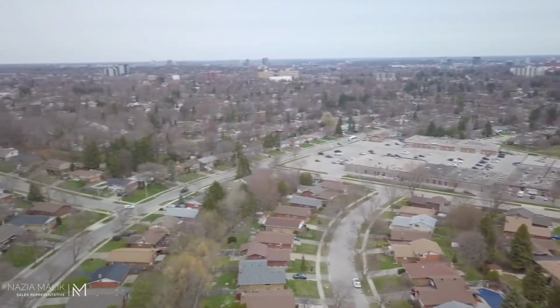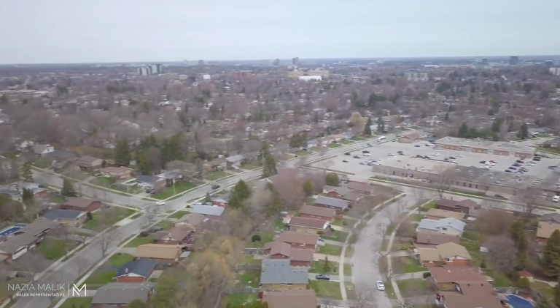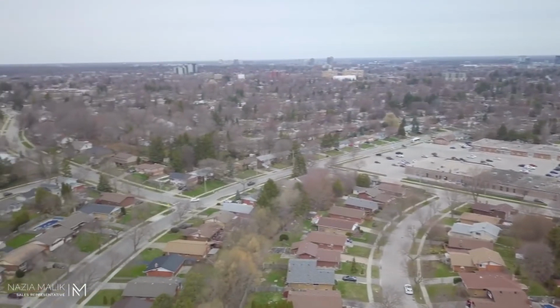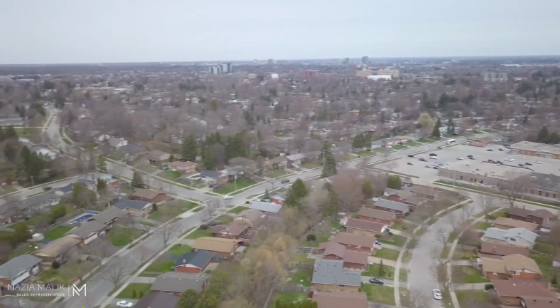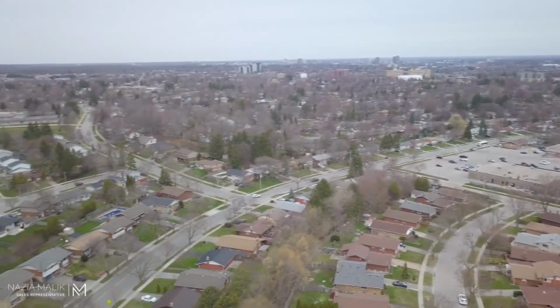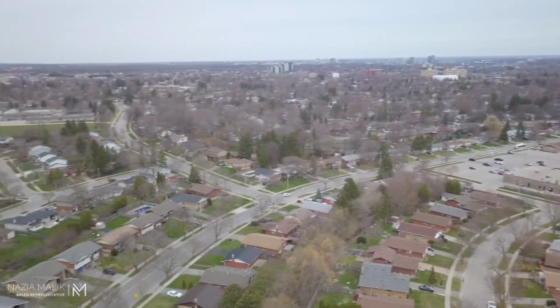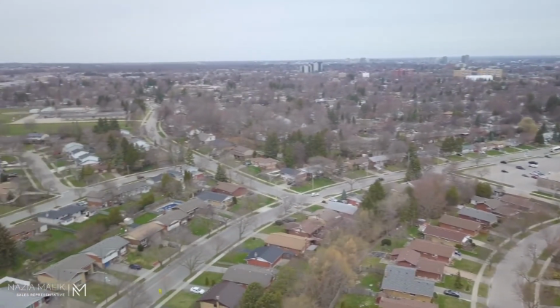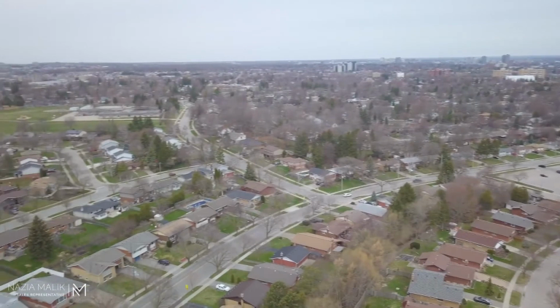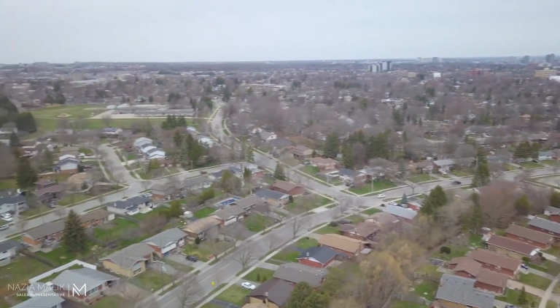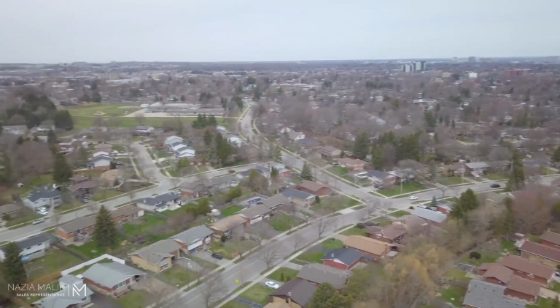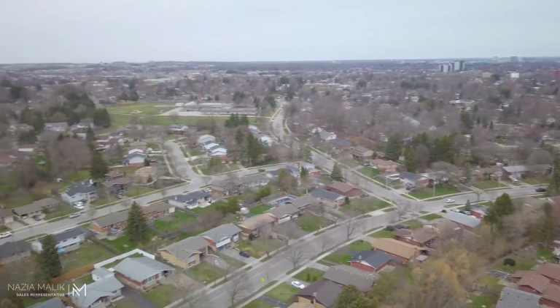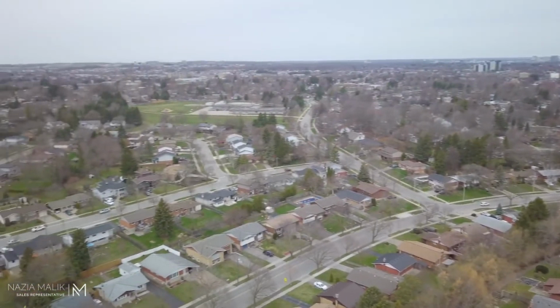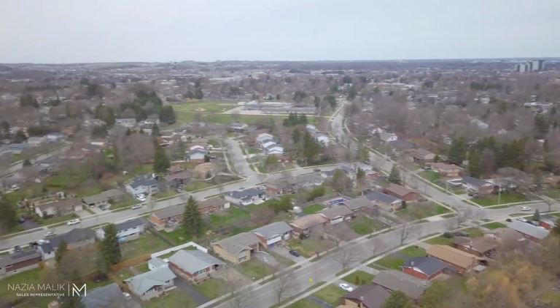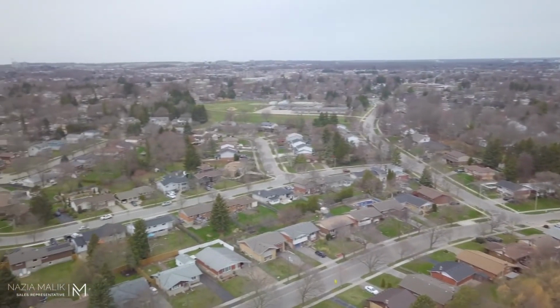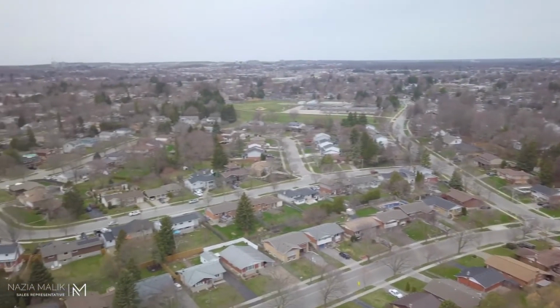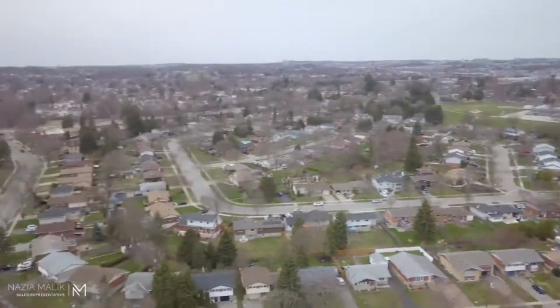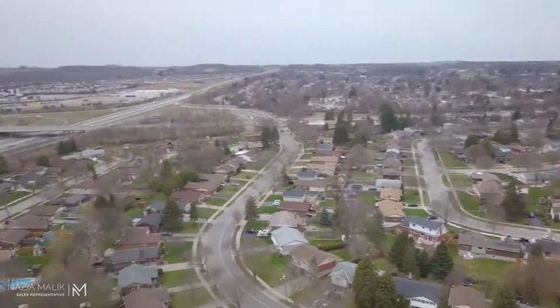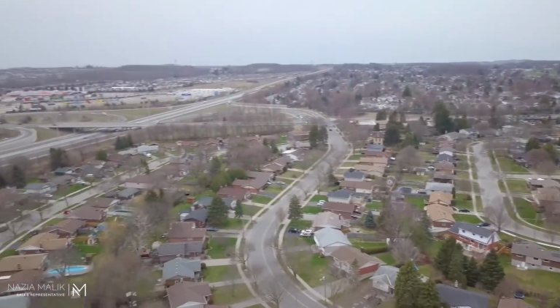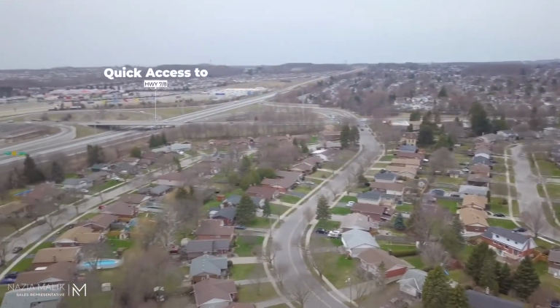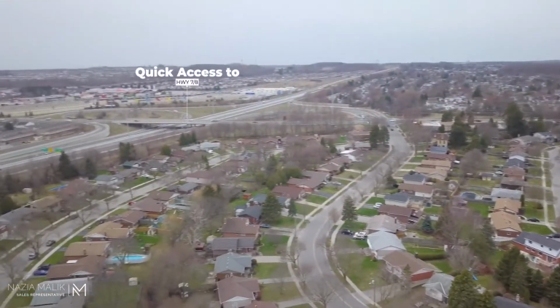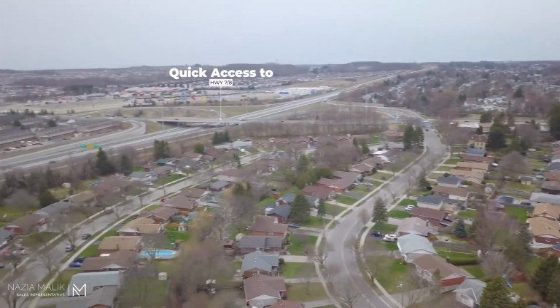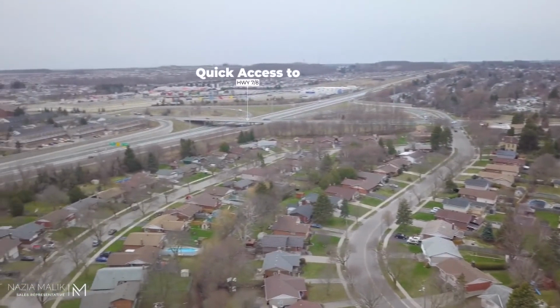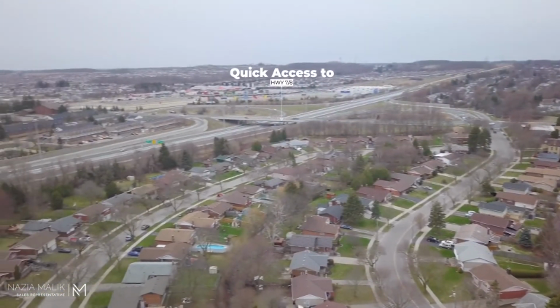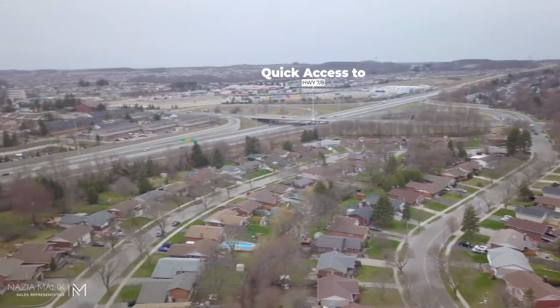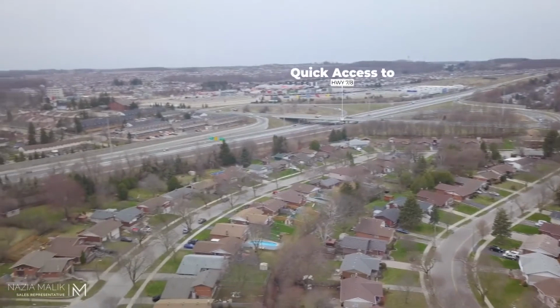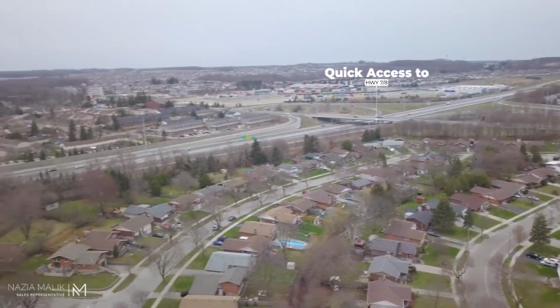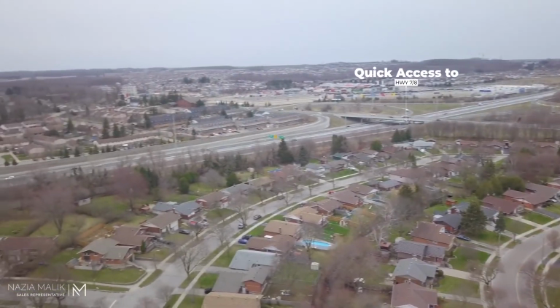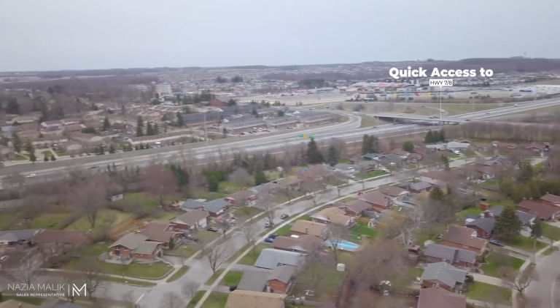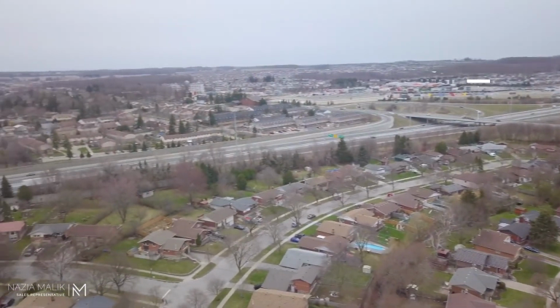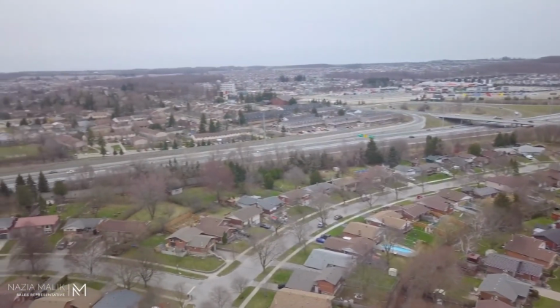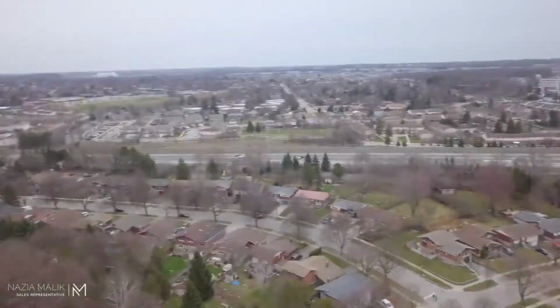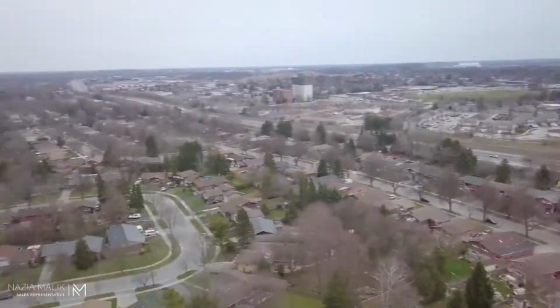Nestled in the highly sought-after neighborhood of Forest Hill, this four-level backsplit is located close to the expressway, schools, shopping centers, and so much more.